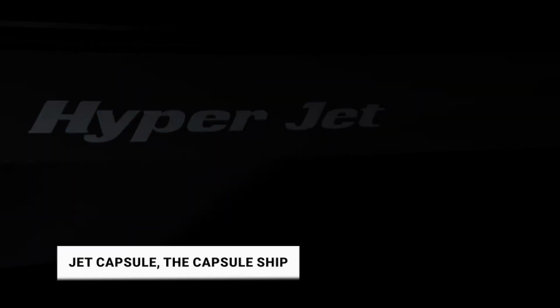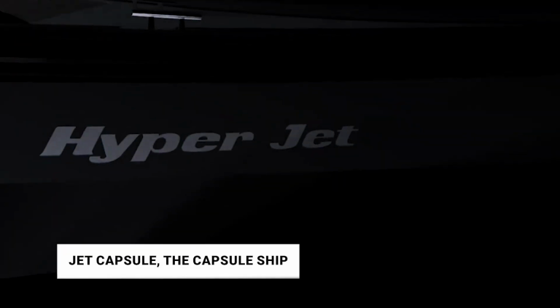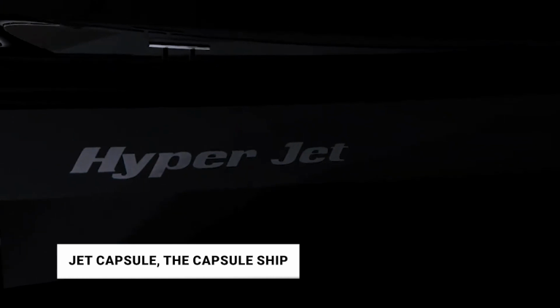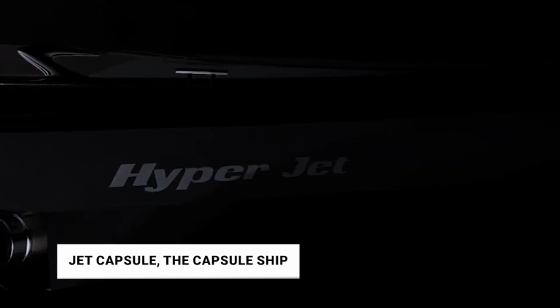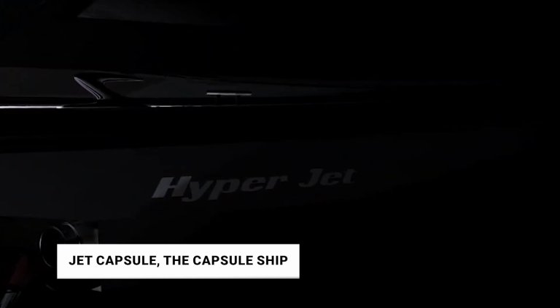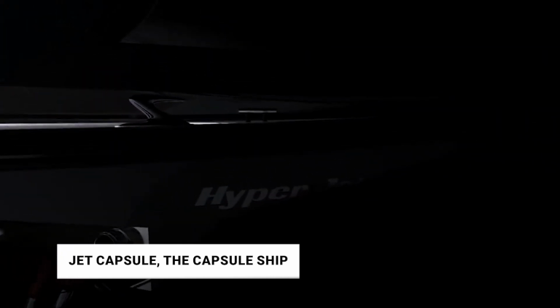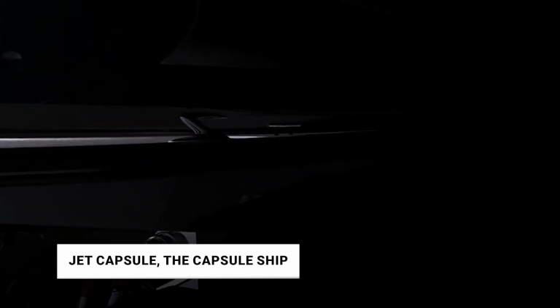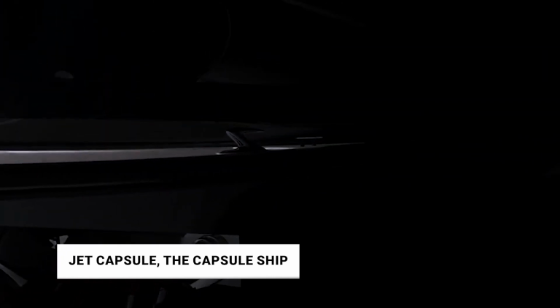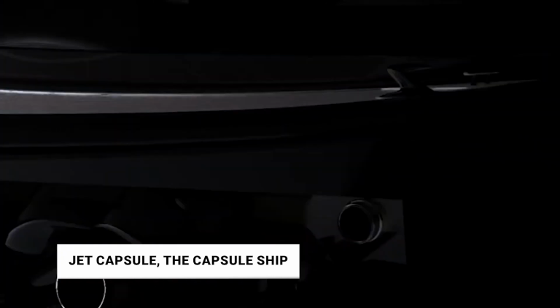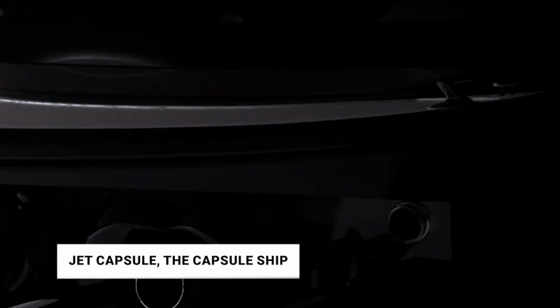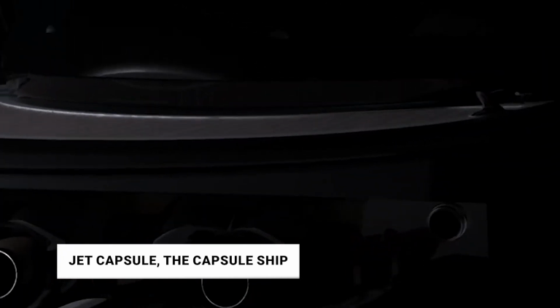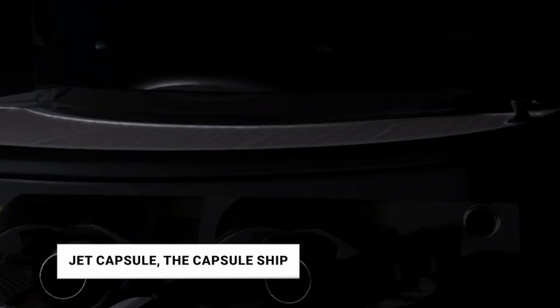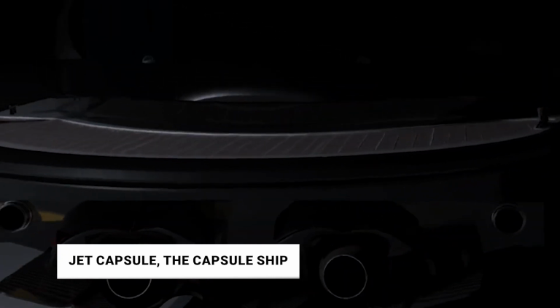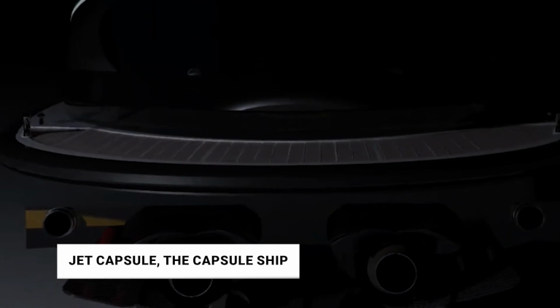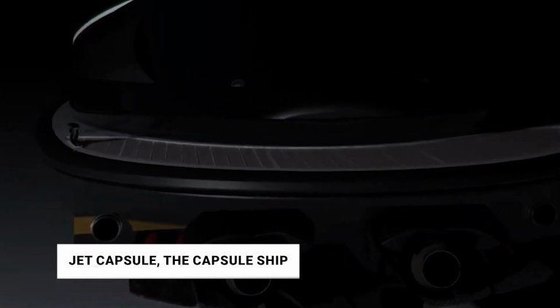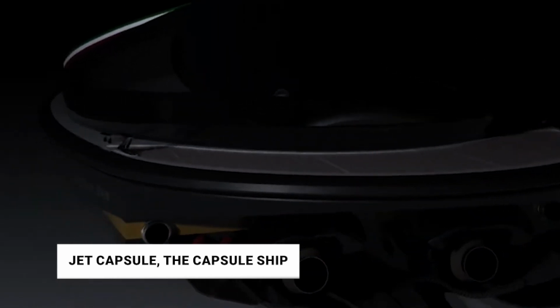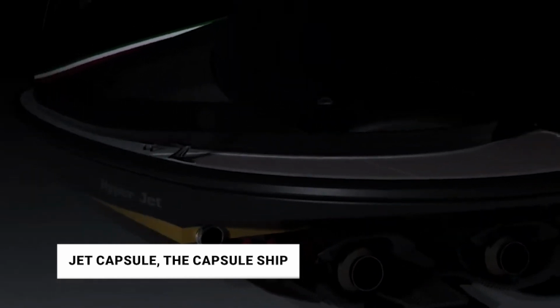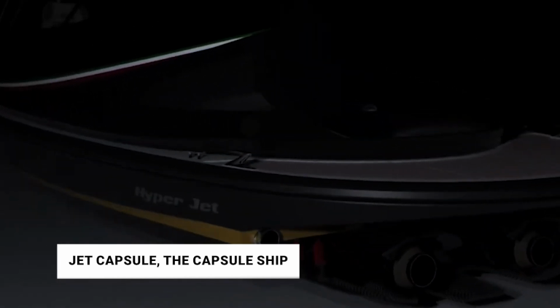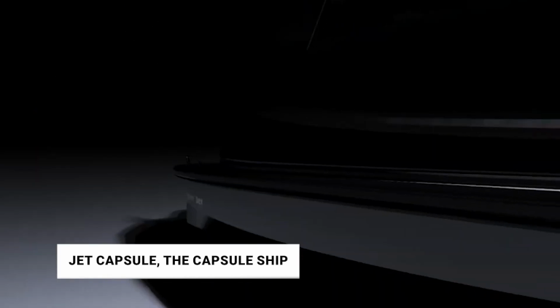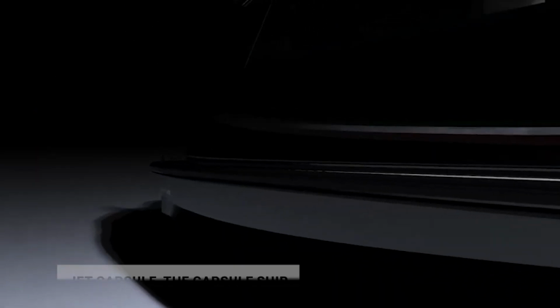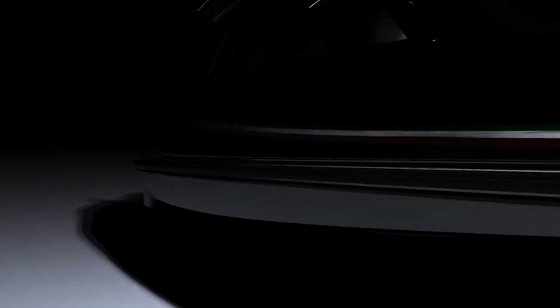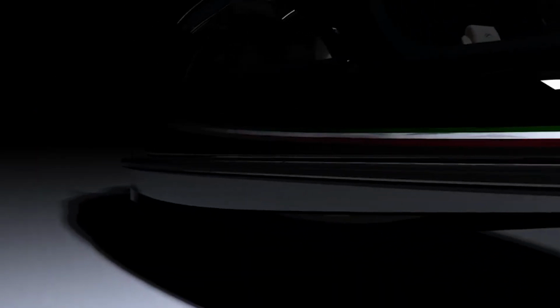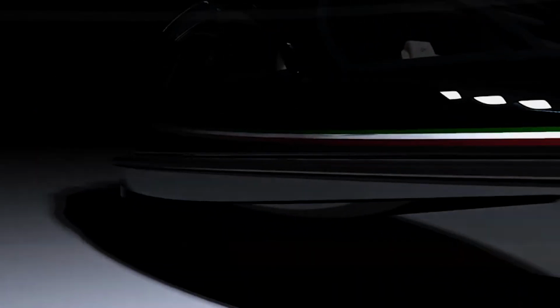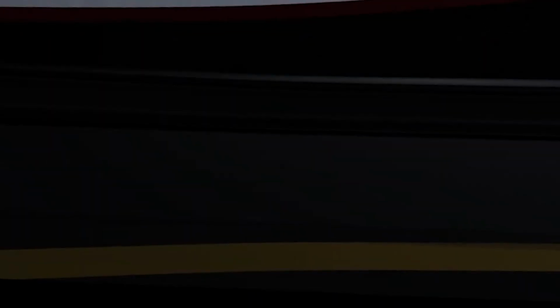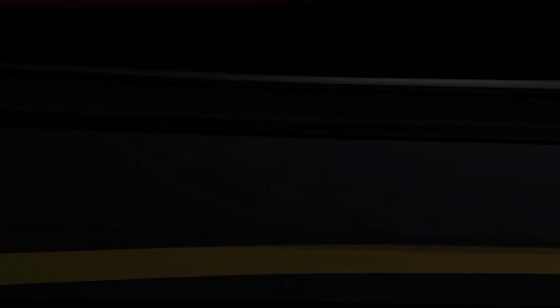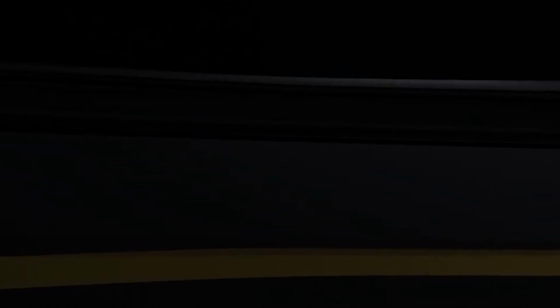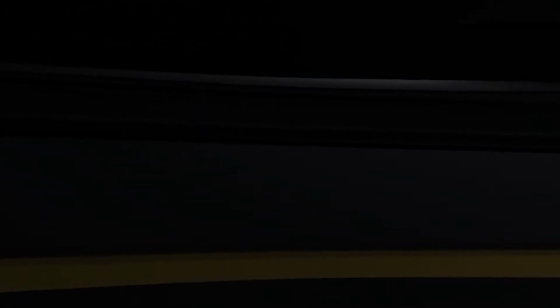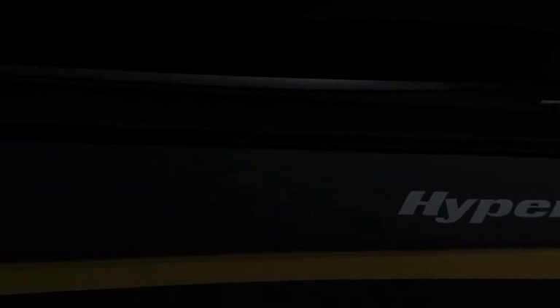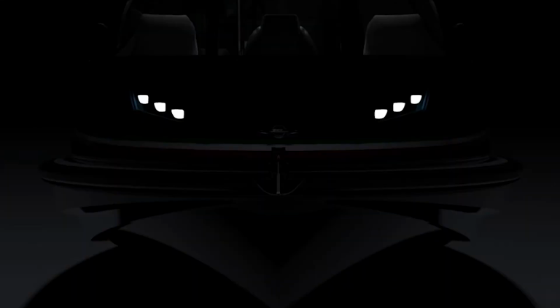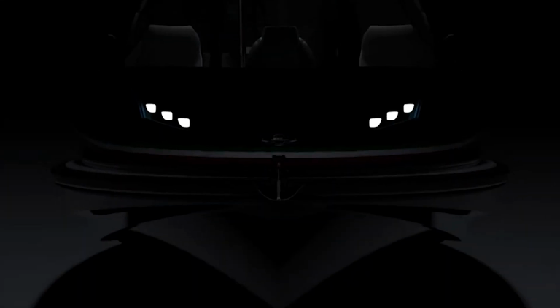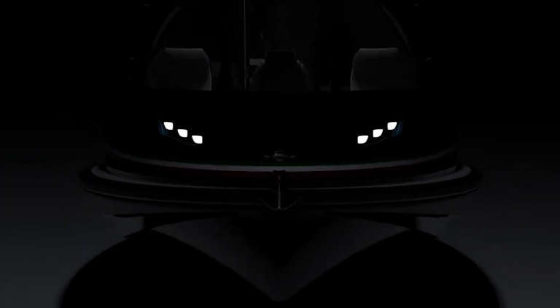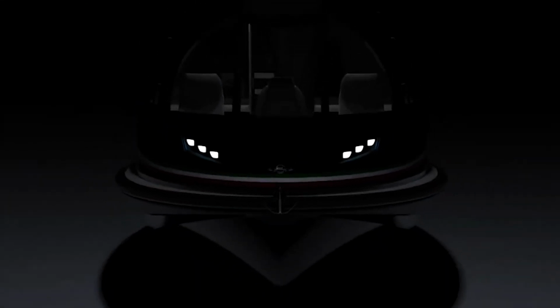Number 10: Jet Capsule — the Capsule Ship. The Jet Capsule is a multi-purpose speedboat. From a sea taxi, an ambulance, a pleasure boat, a patrol boat, to a nightclub — this baby is a versatile boat that adapts to different types of needs.